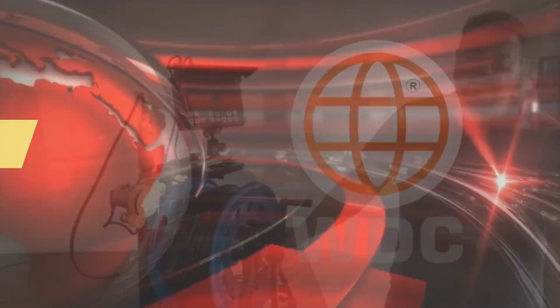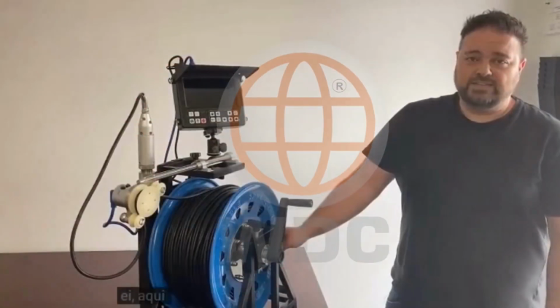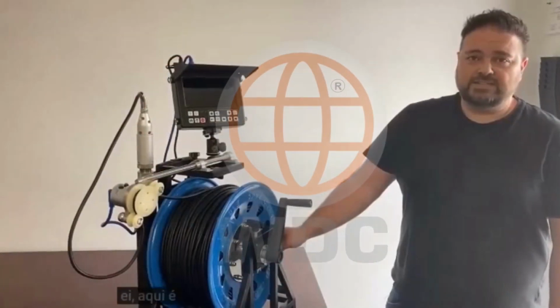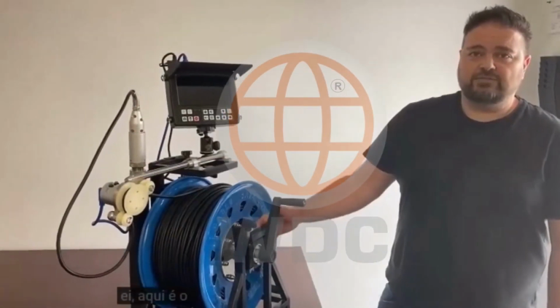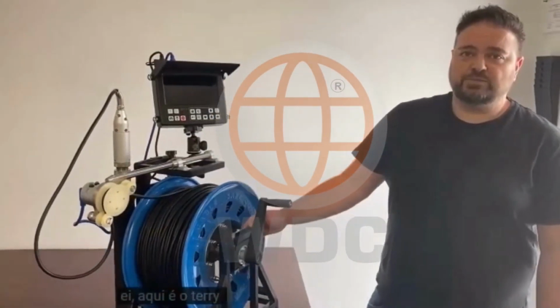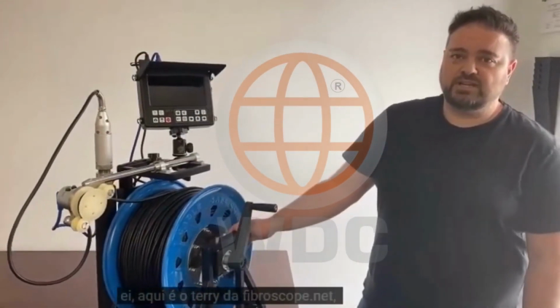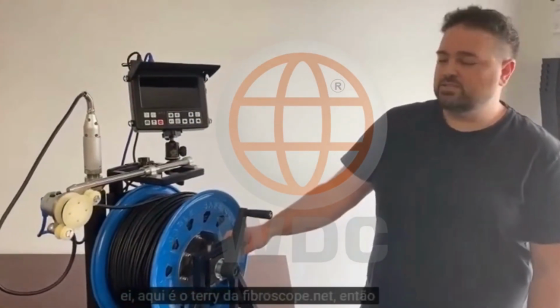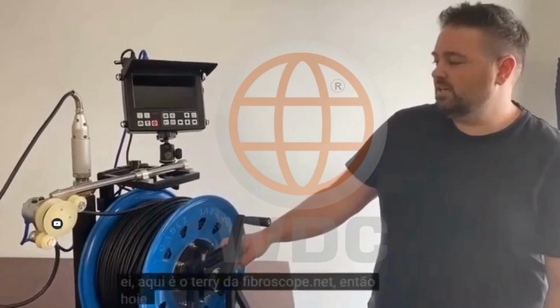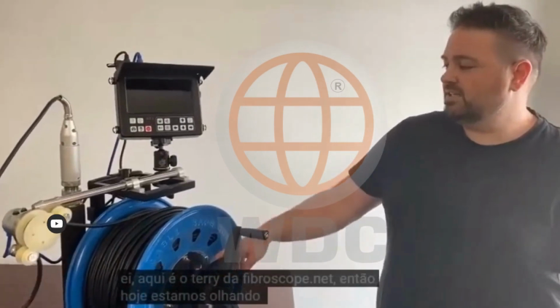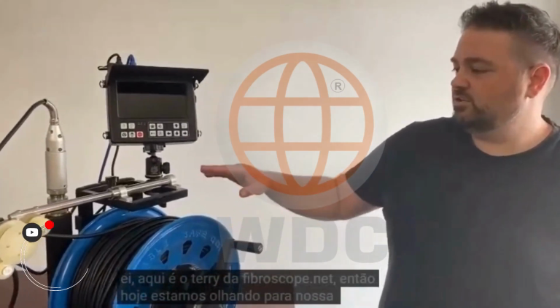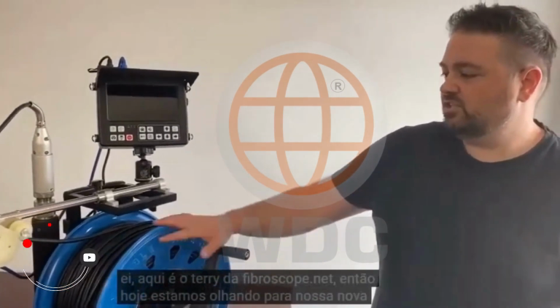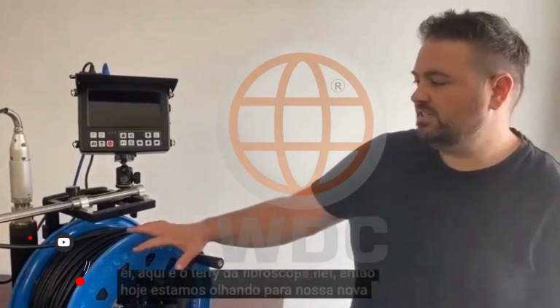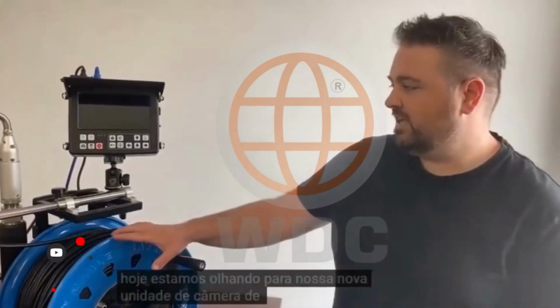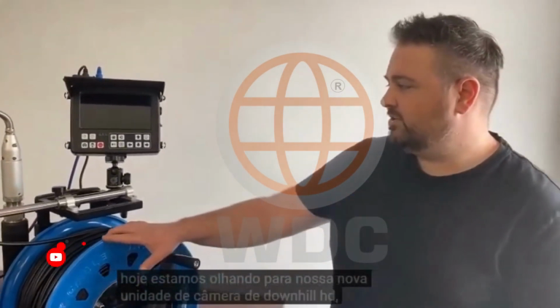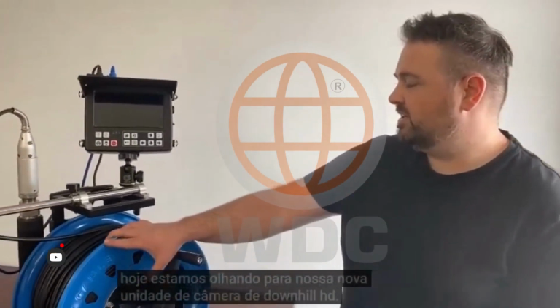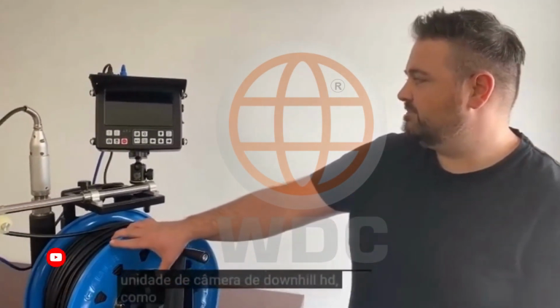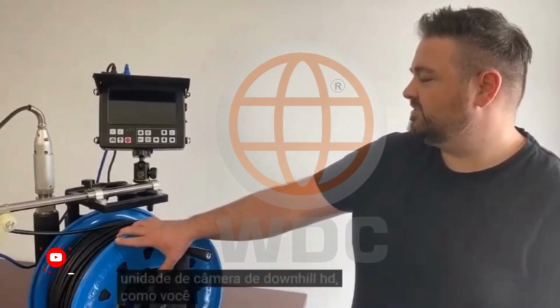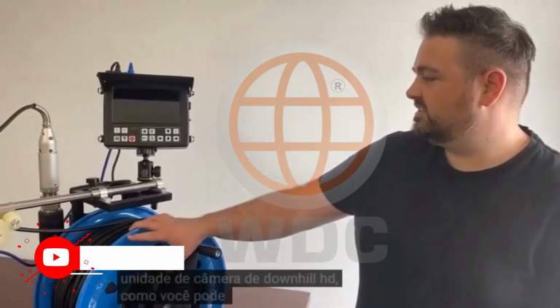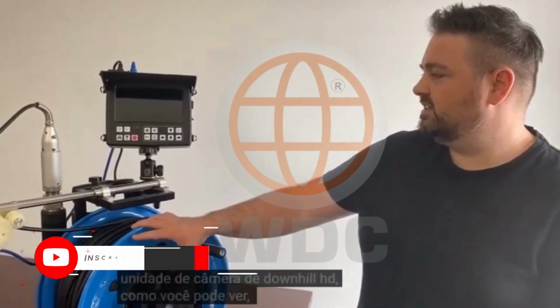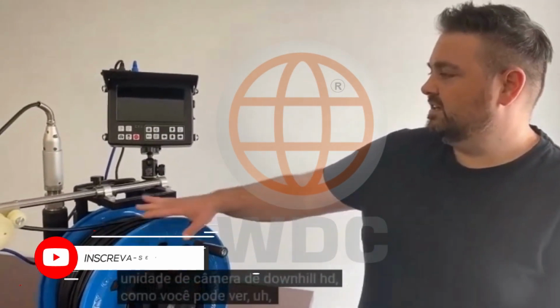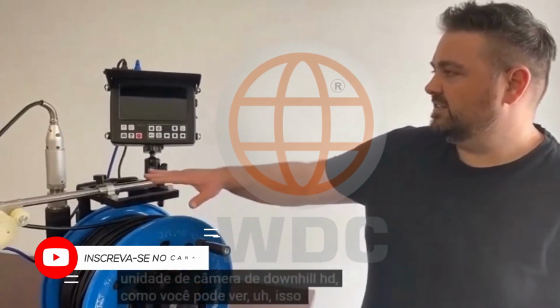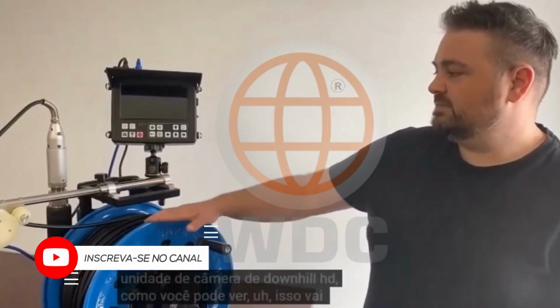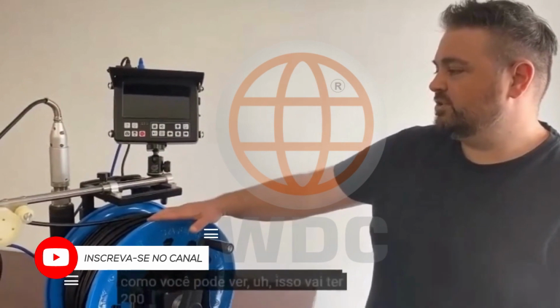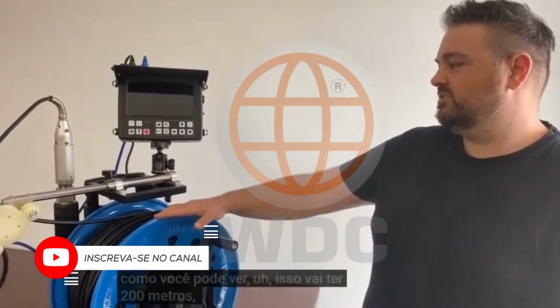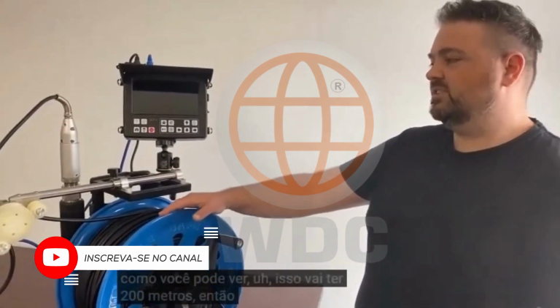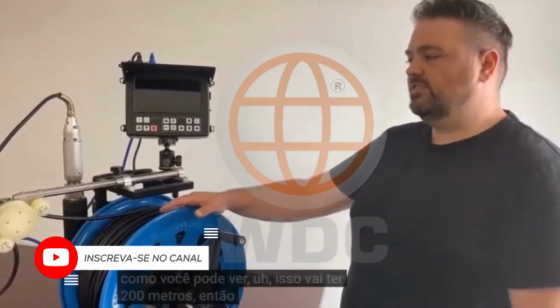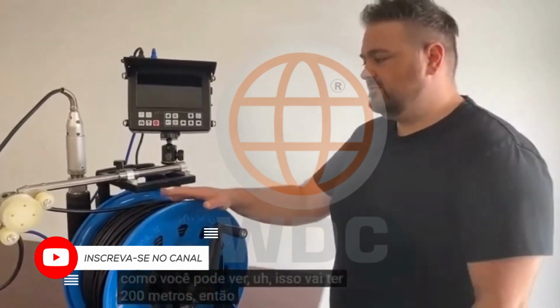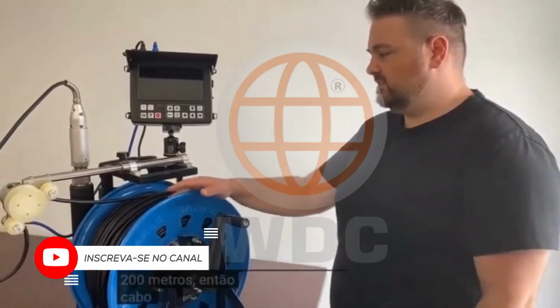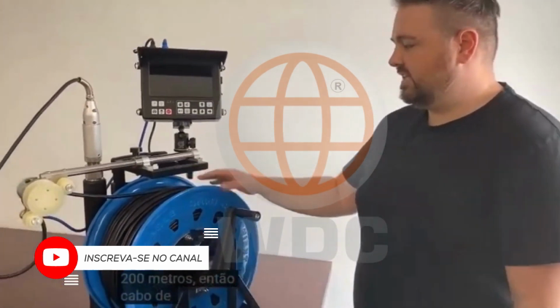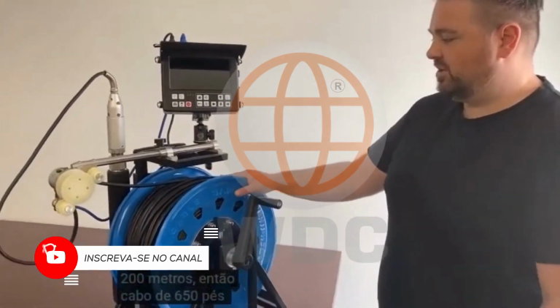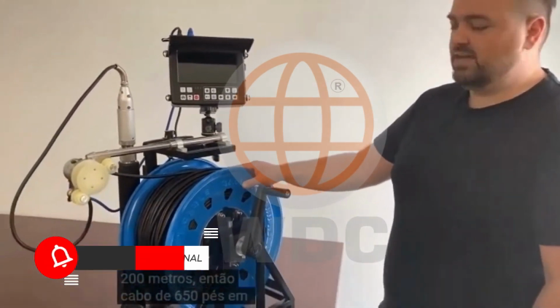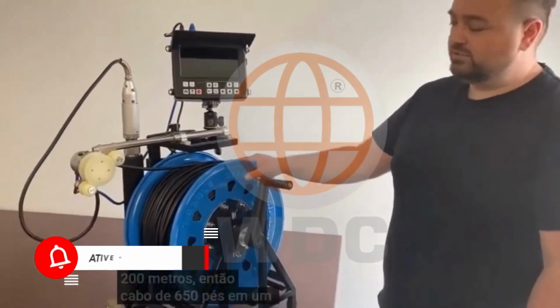Hey, this is Terry from Fibroscope.net. Today we're looking at our new HD downhole camera unit. As you can see, this is going to be 200 meters, so 650 foot cable on a wall reel.